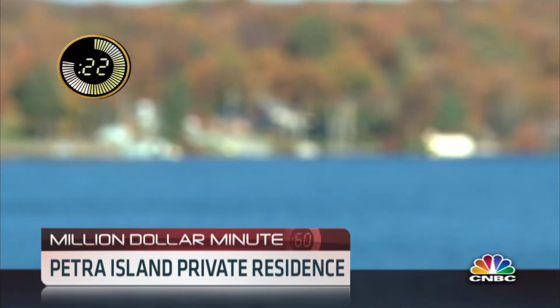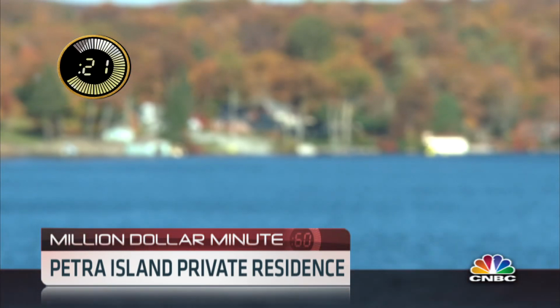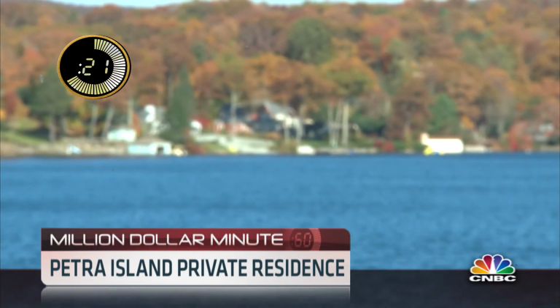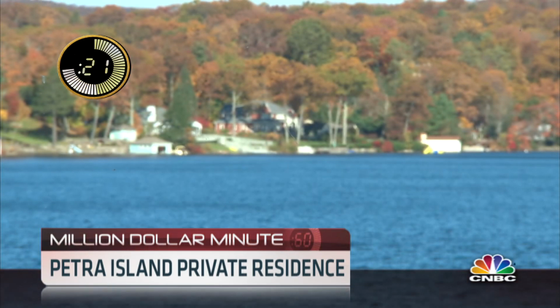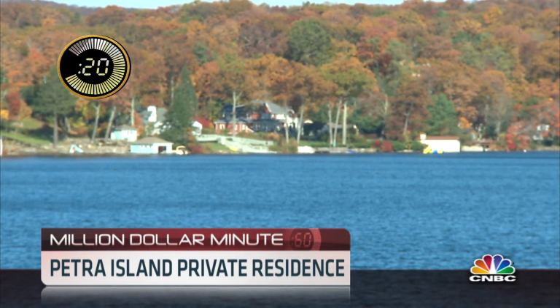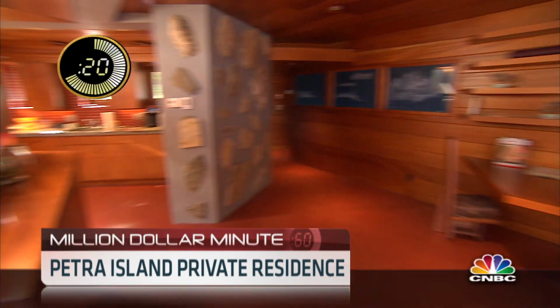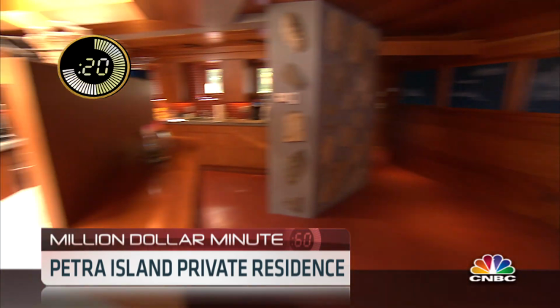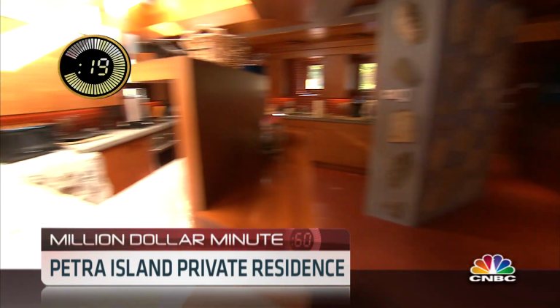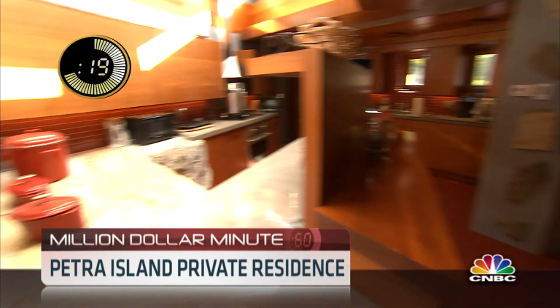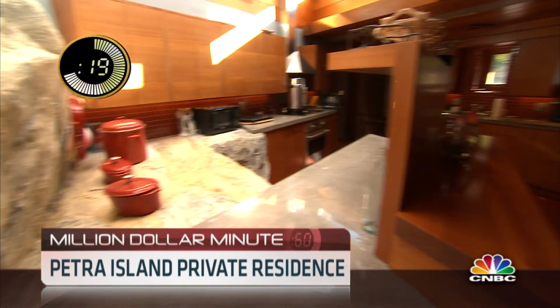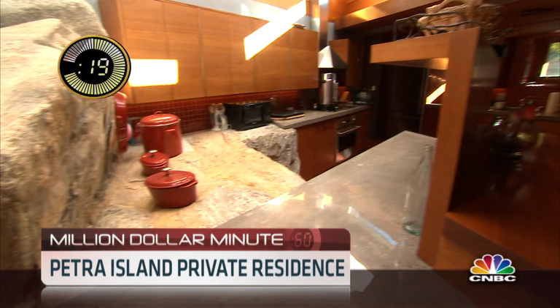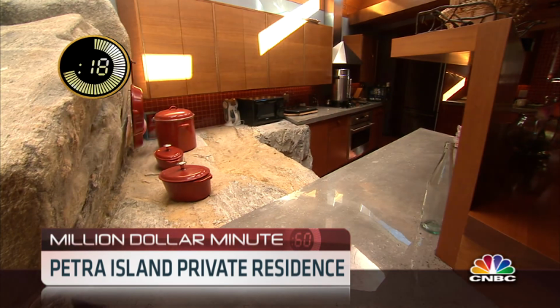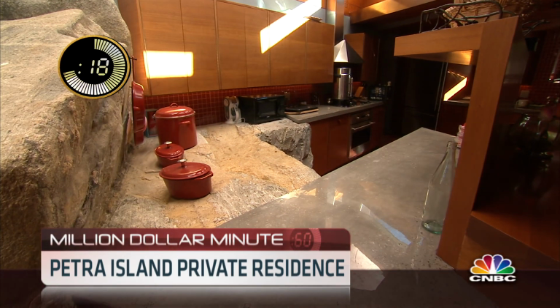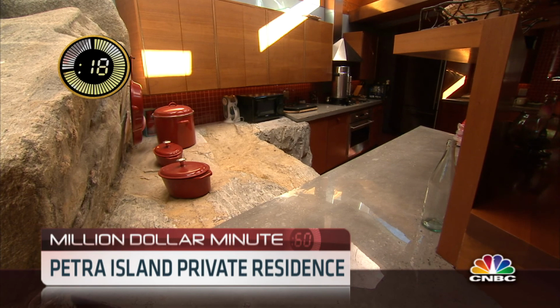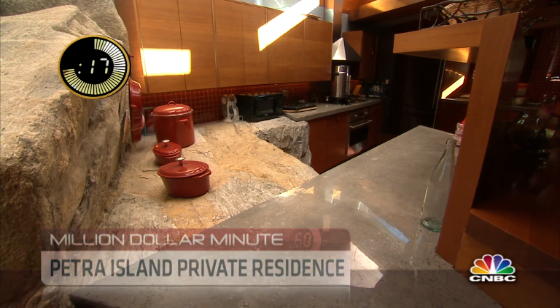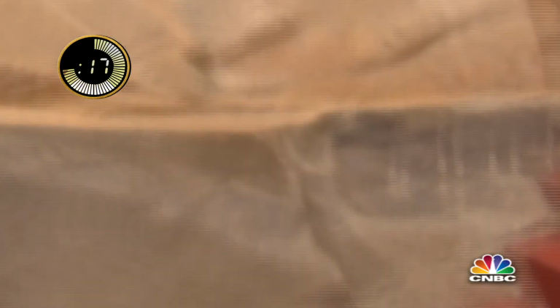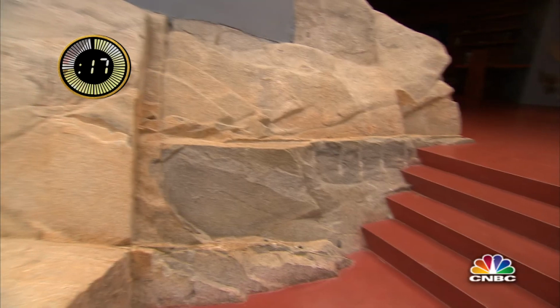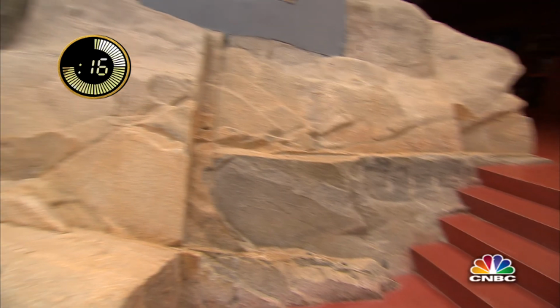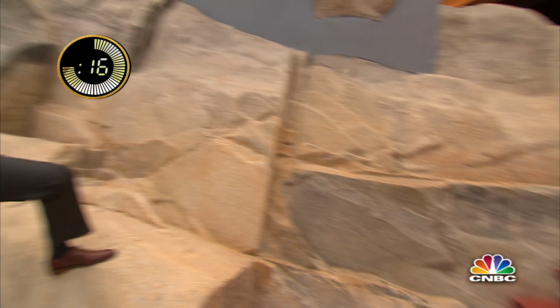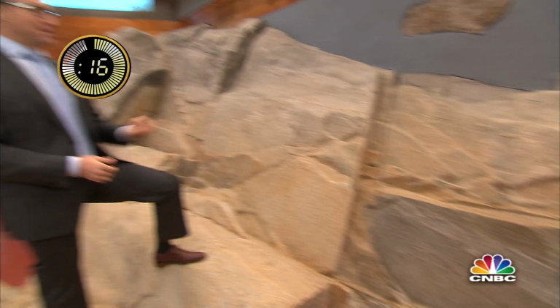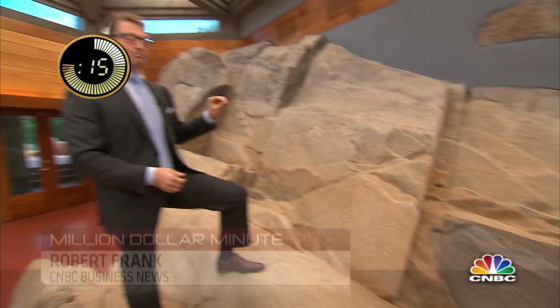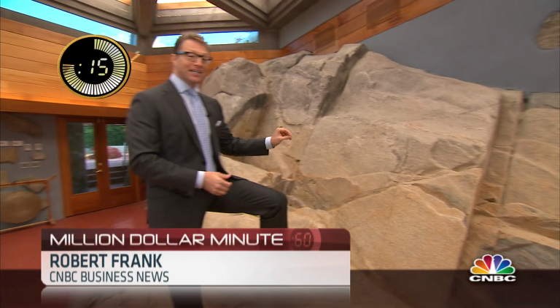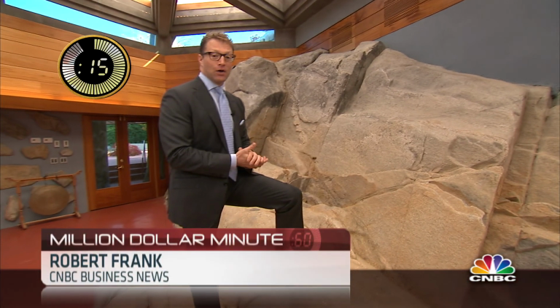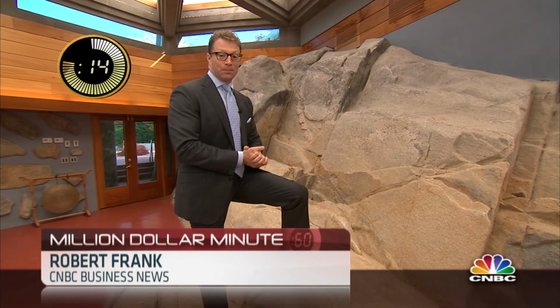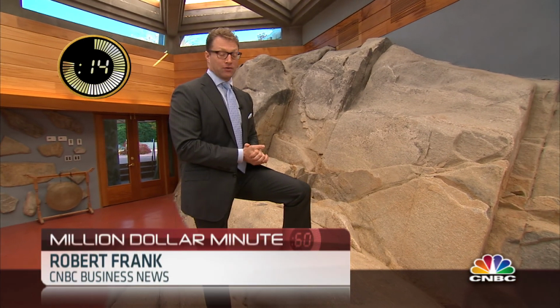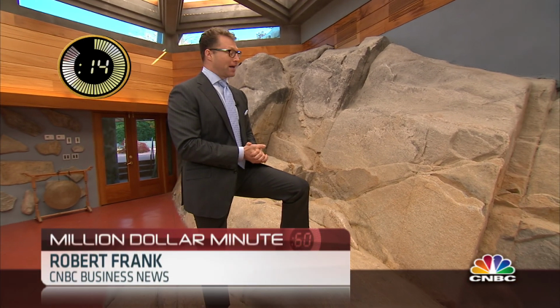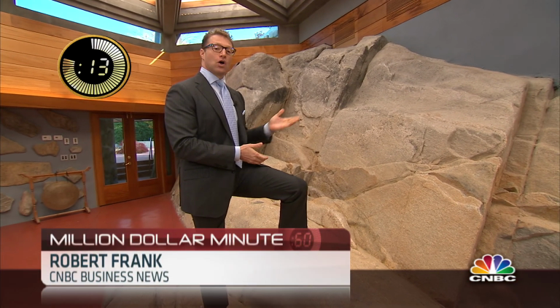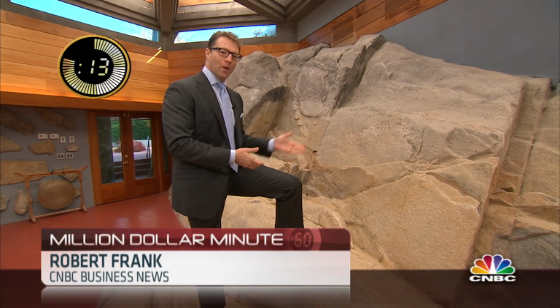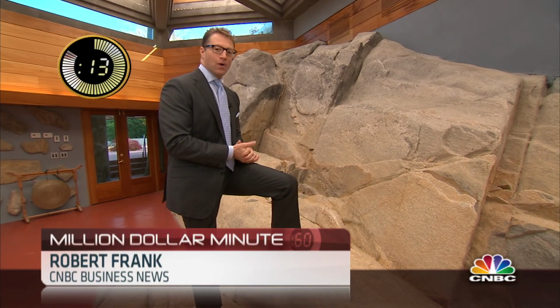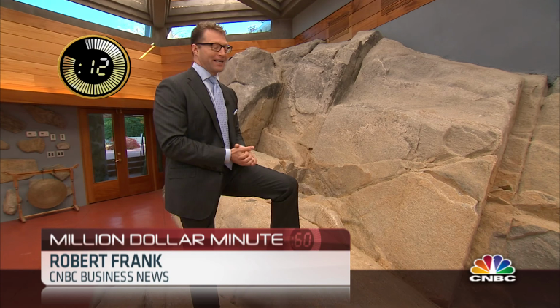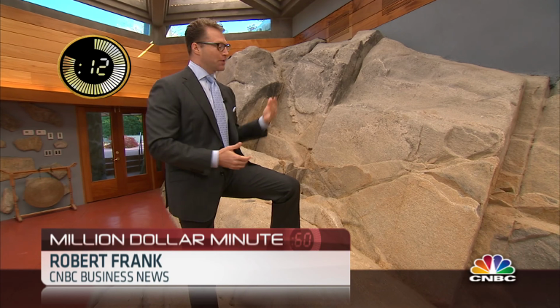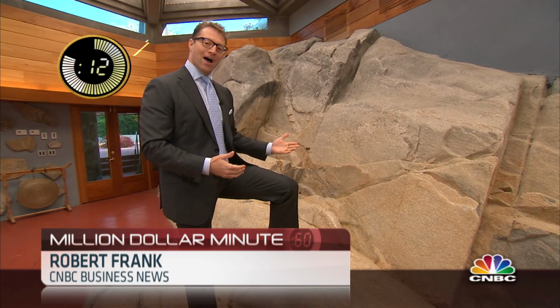Bringing the outdoors inside, Wright used a rock theme throughout the house. The house was literally built around this billion-year-old piece of granite.